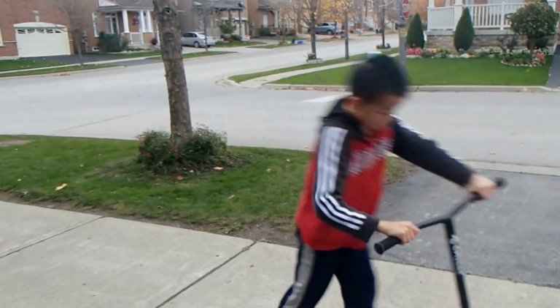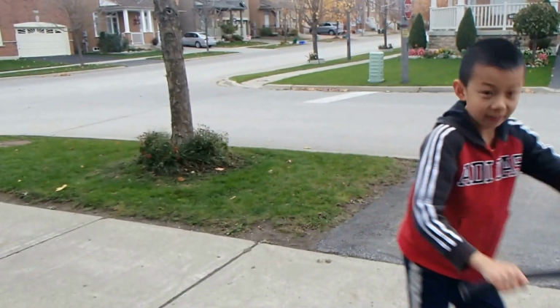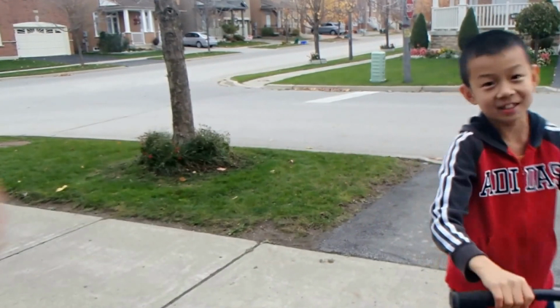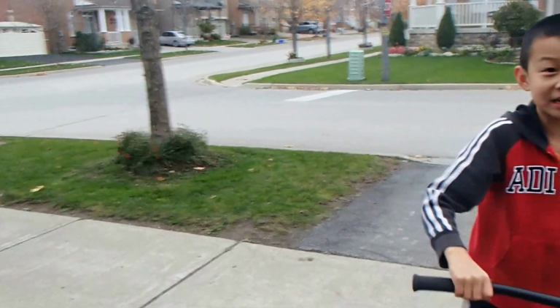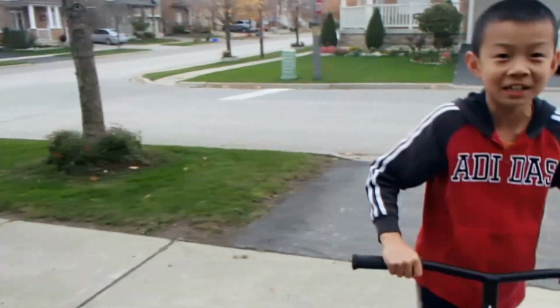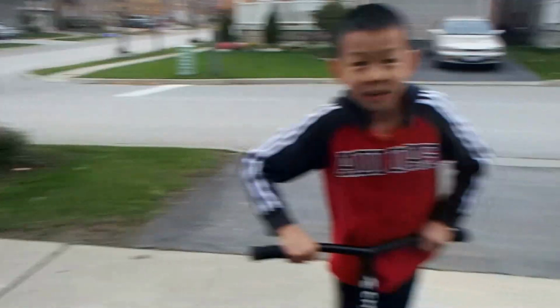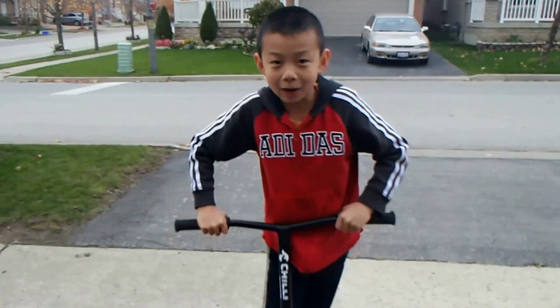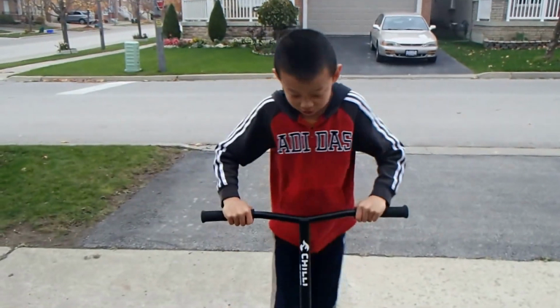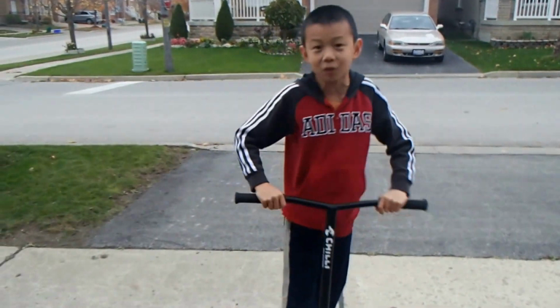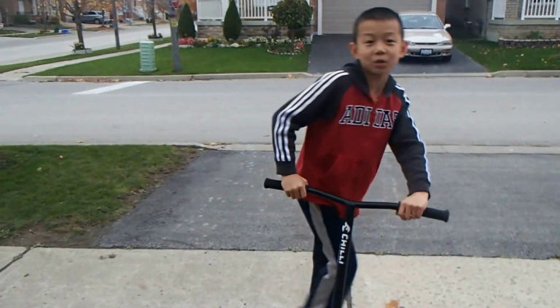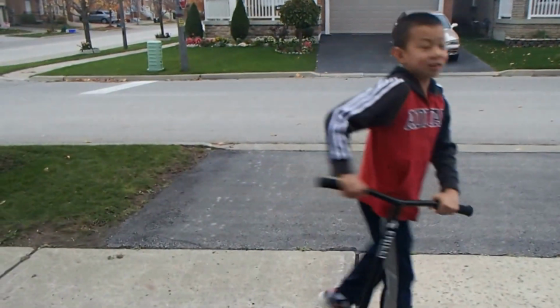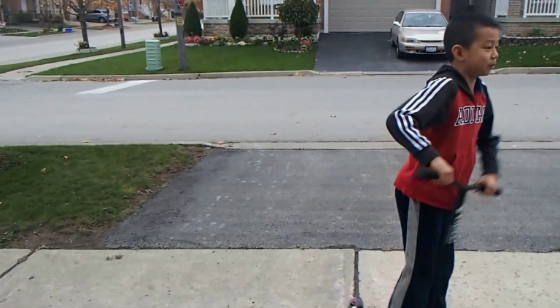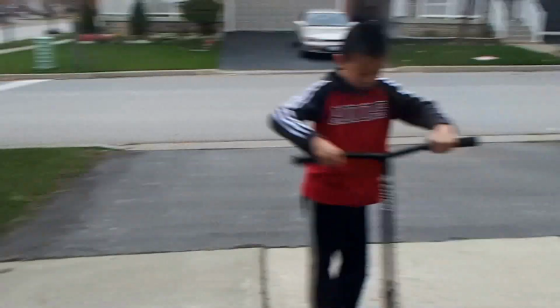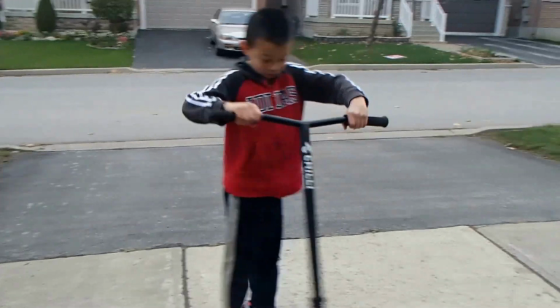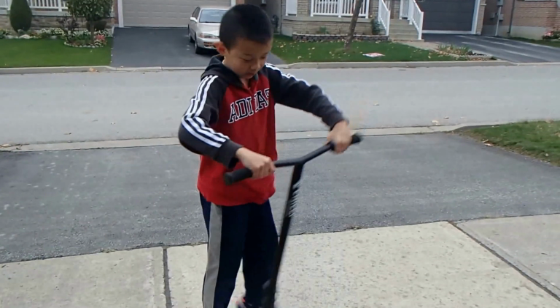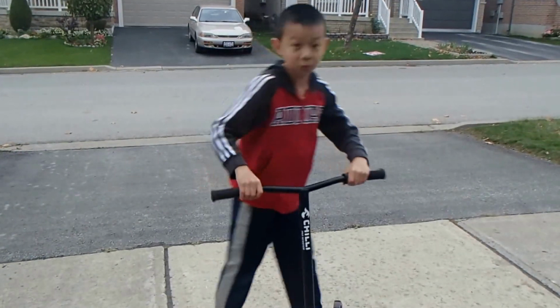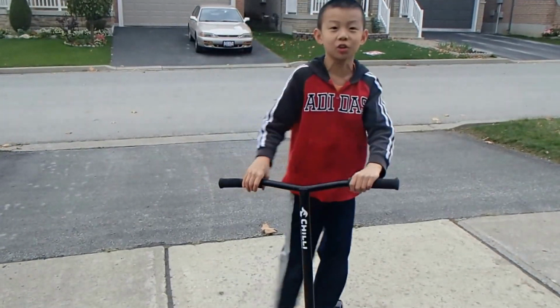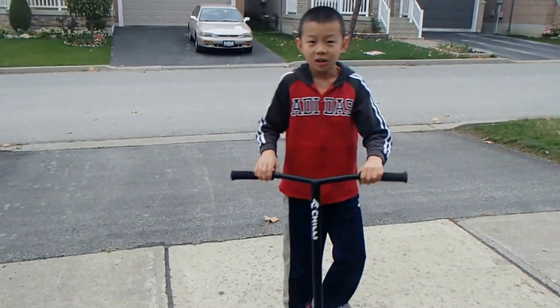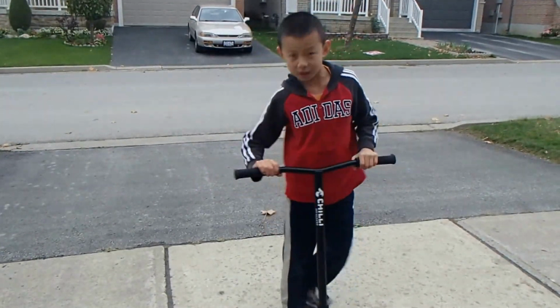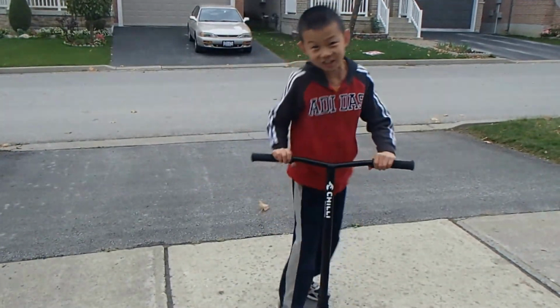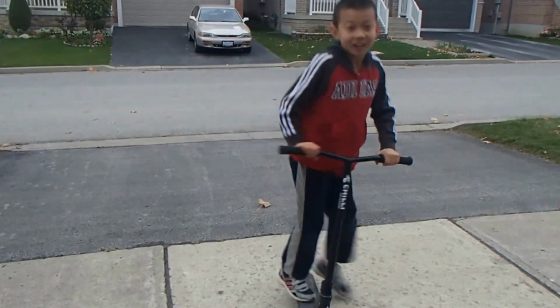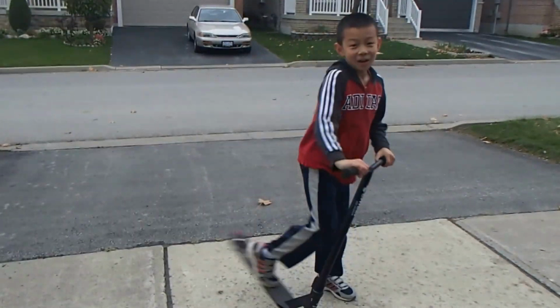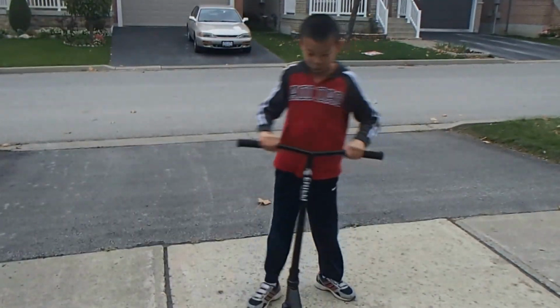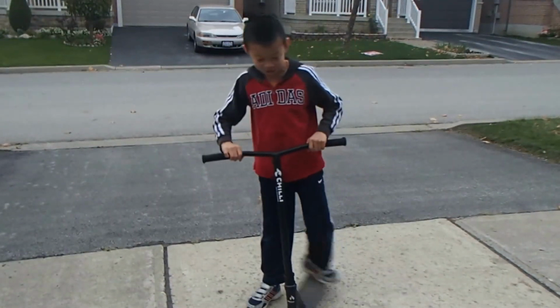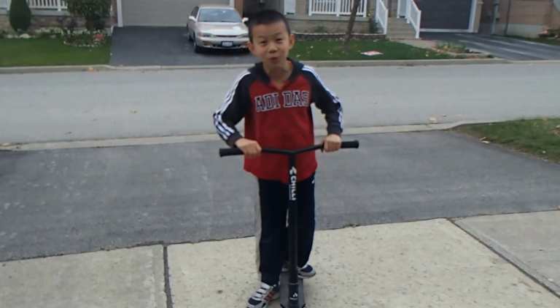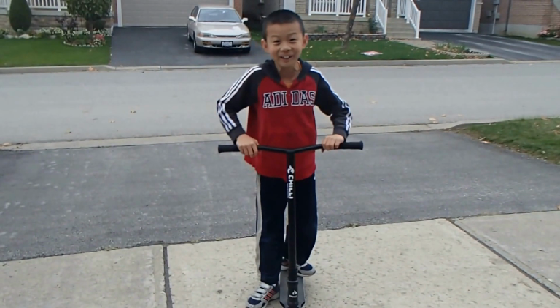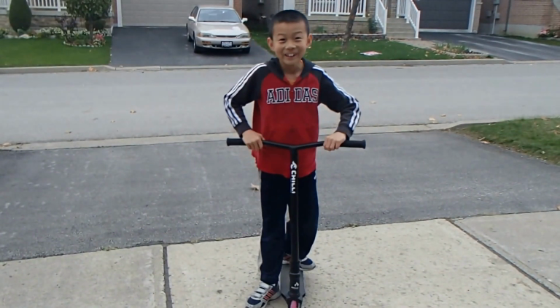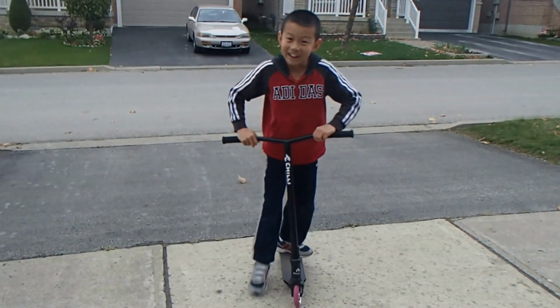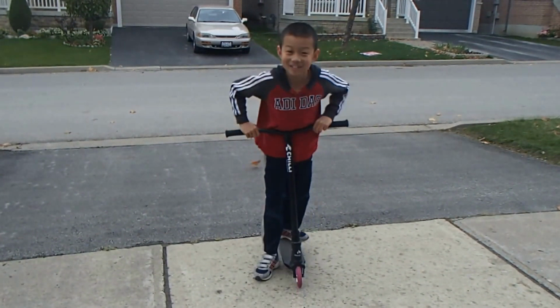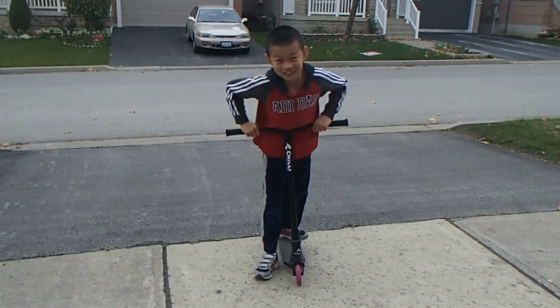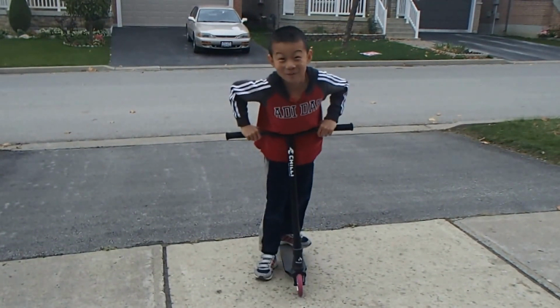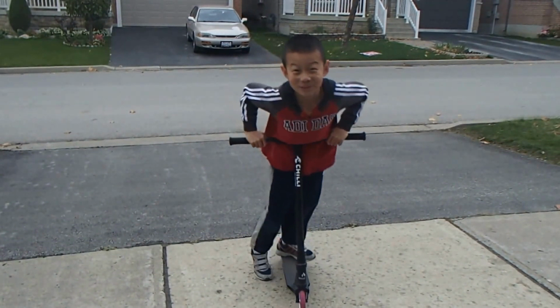That's the end. There's going to be a nose manual video in the future. My name is Jason from Two Agents Scootering, and I'll see you next time.